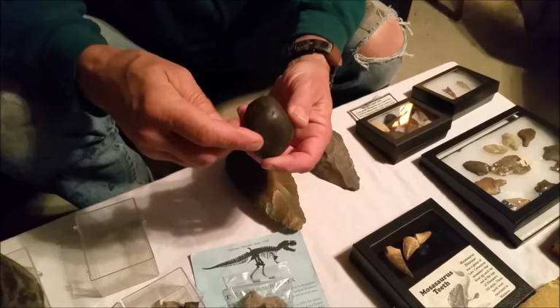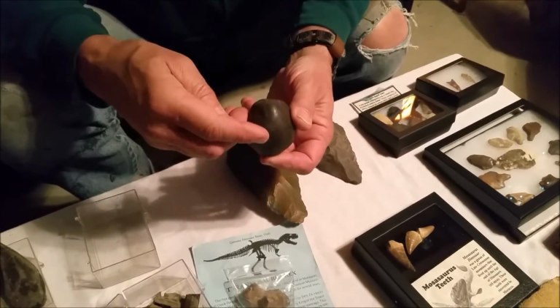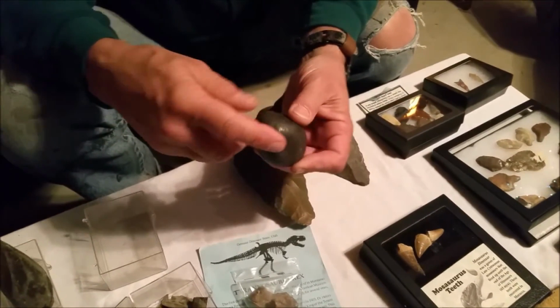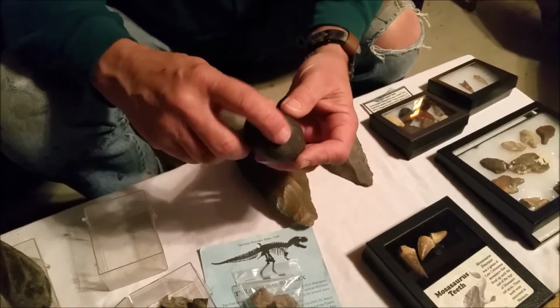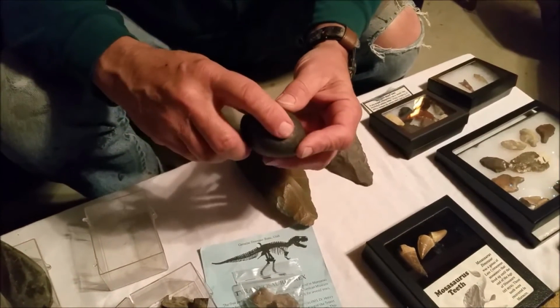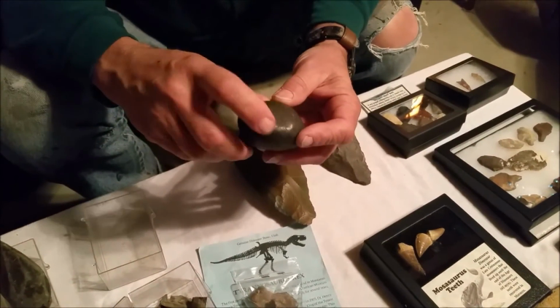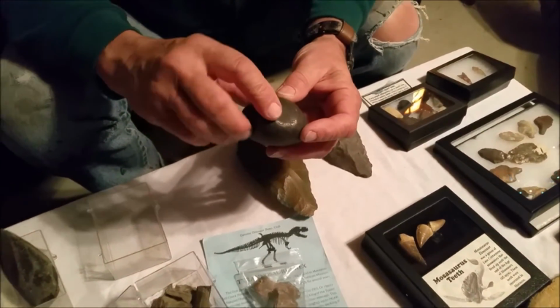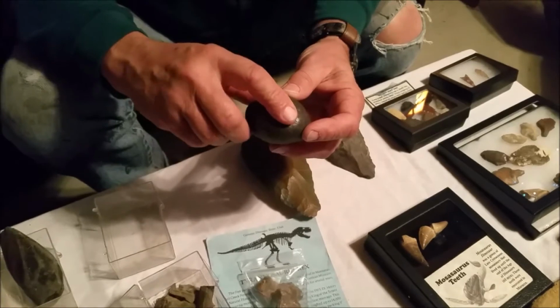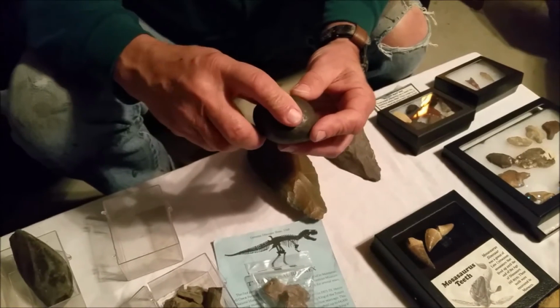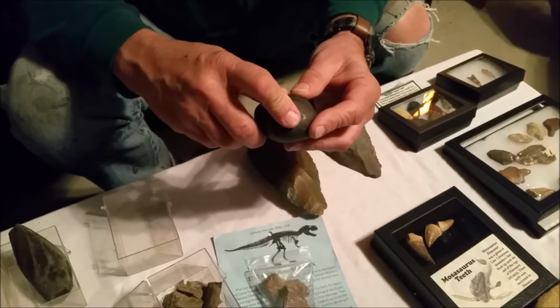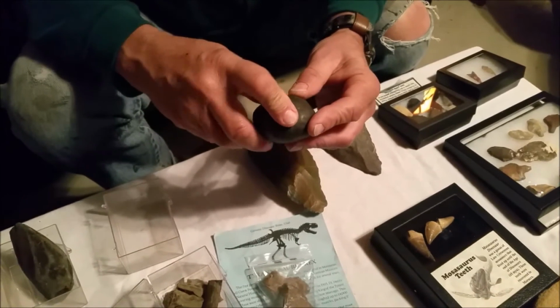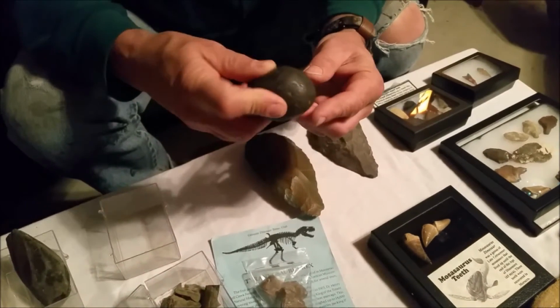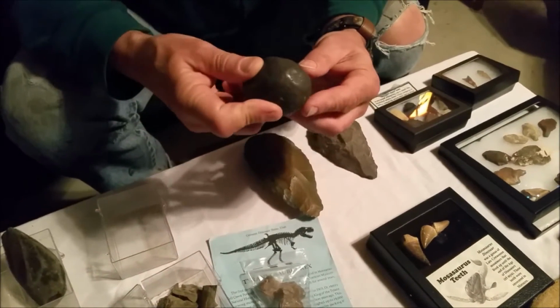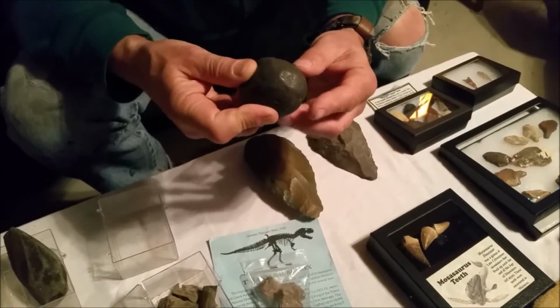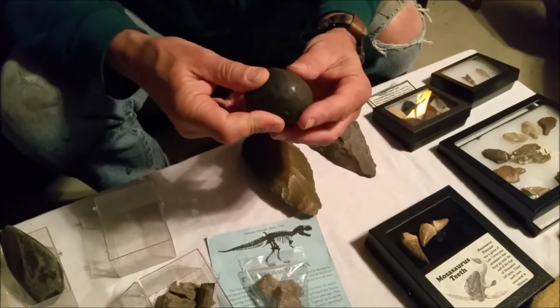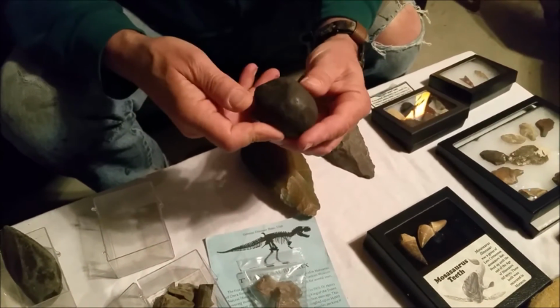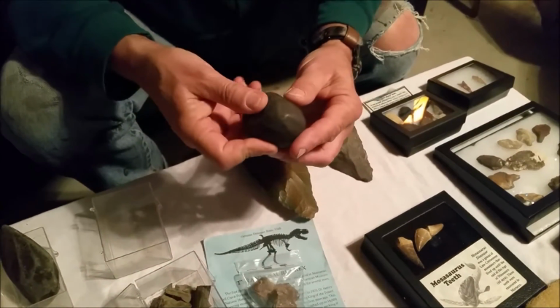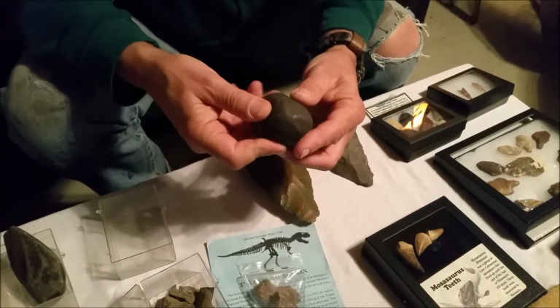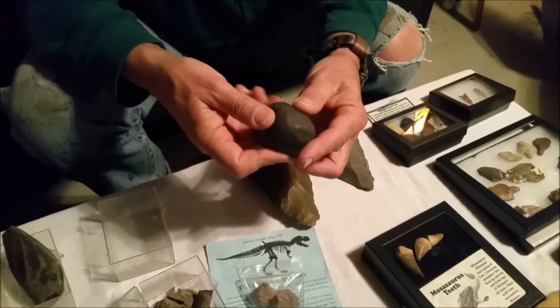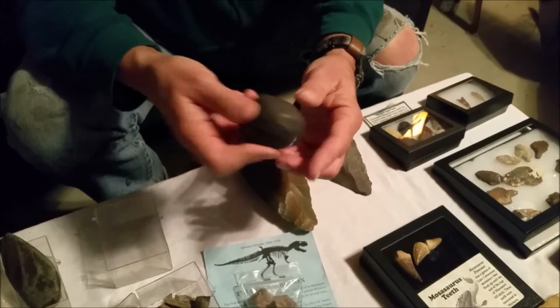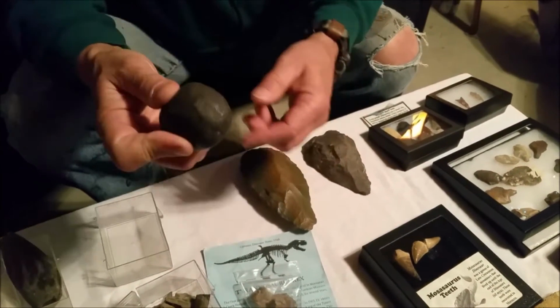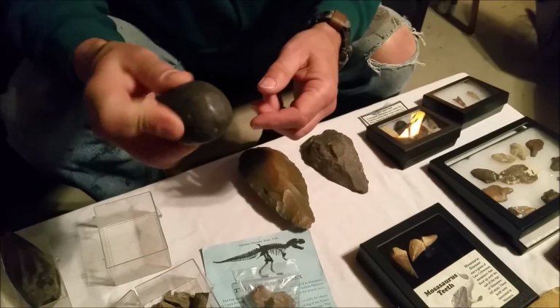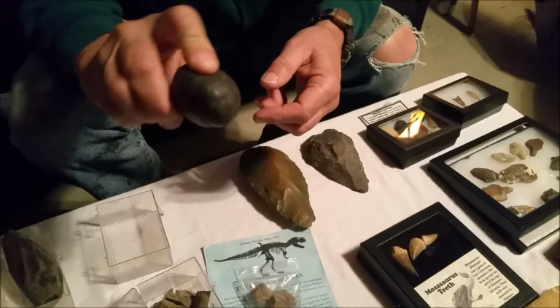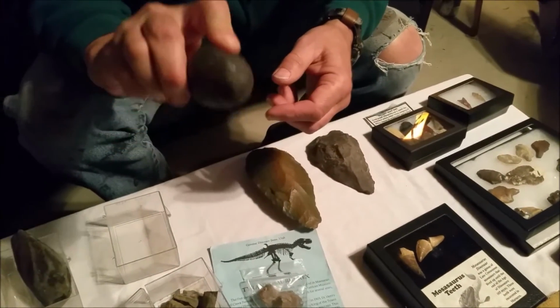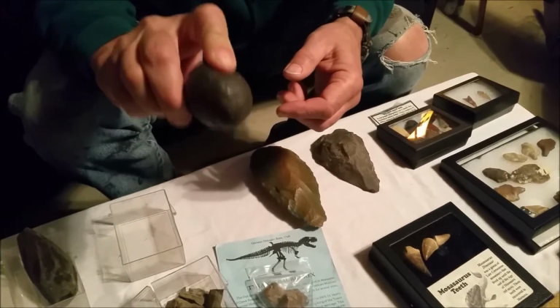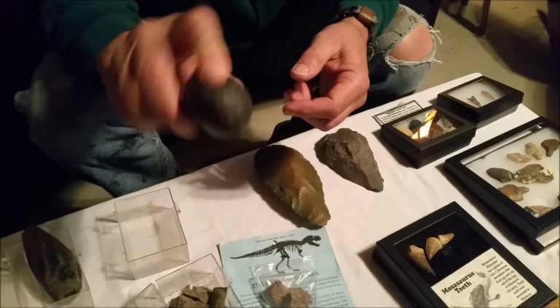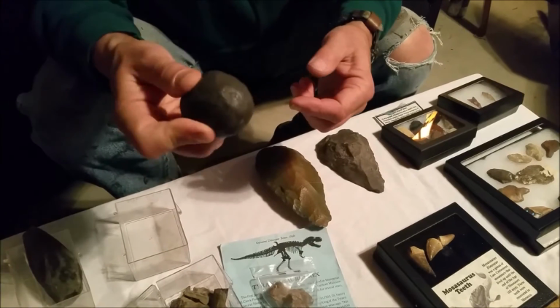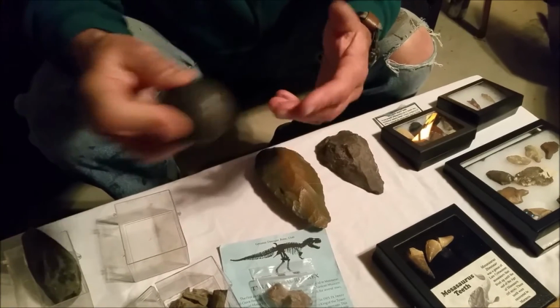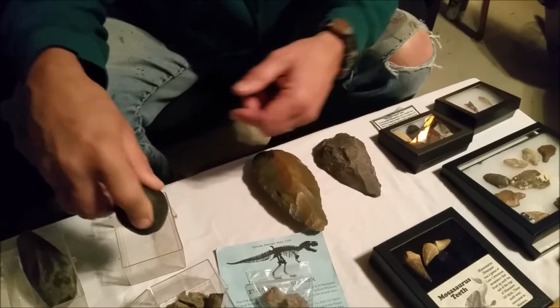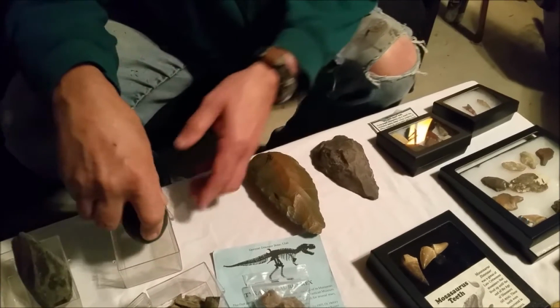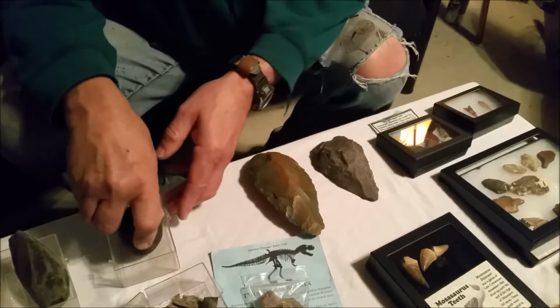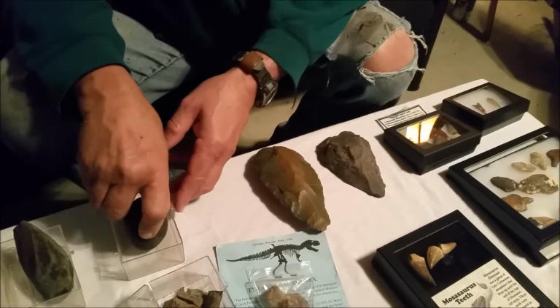It looks like it definitely looks ergonomic. With stone tools and stuff, that would come over time. It kind of fits in your hand like that.